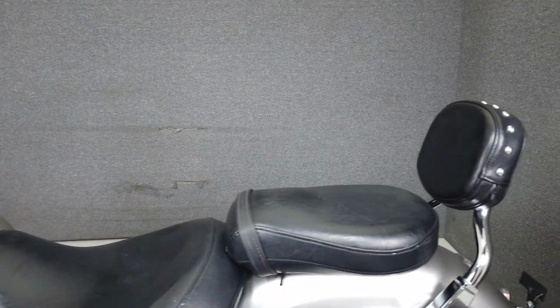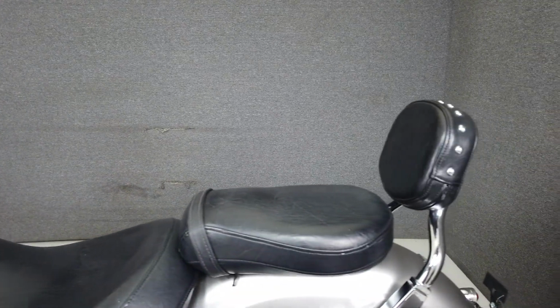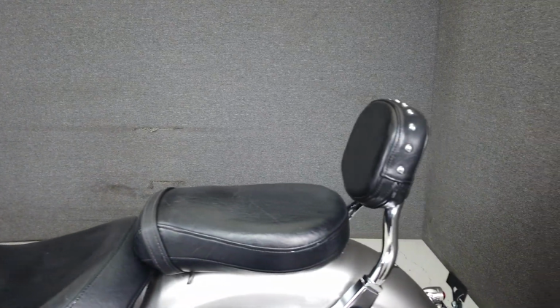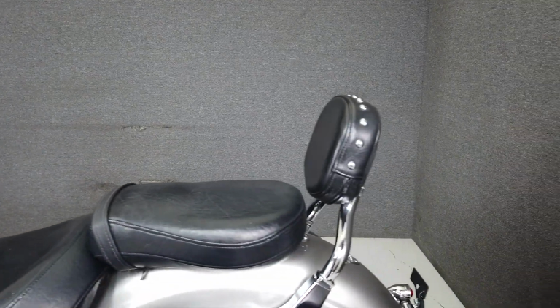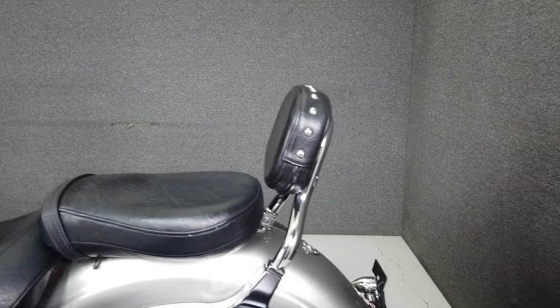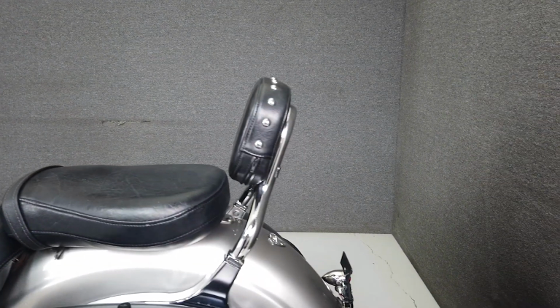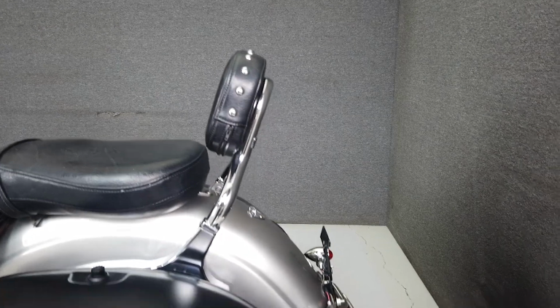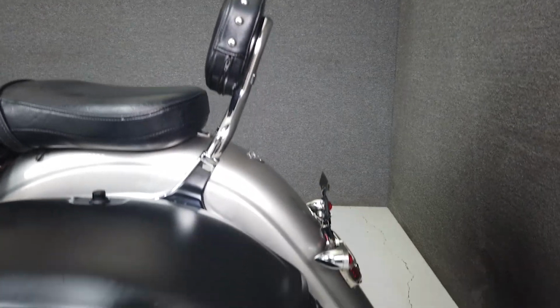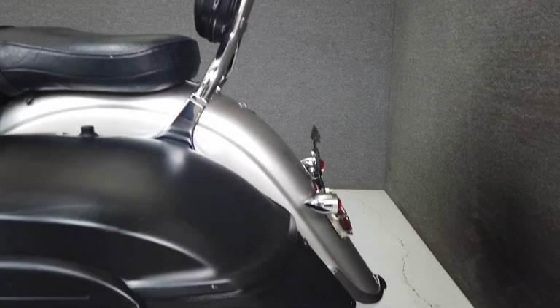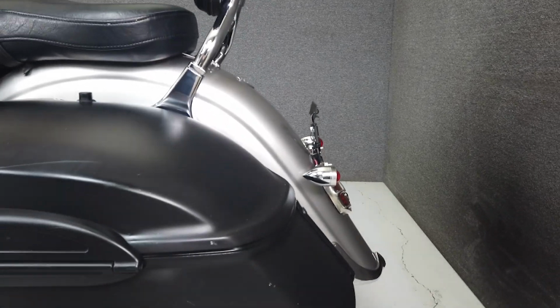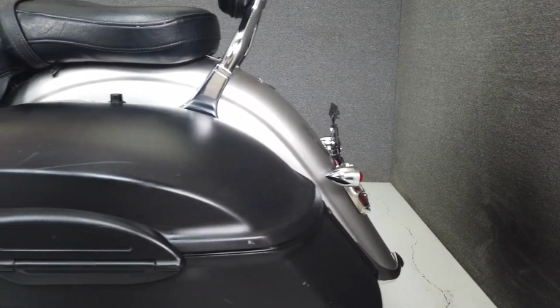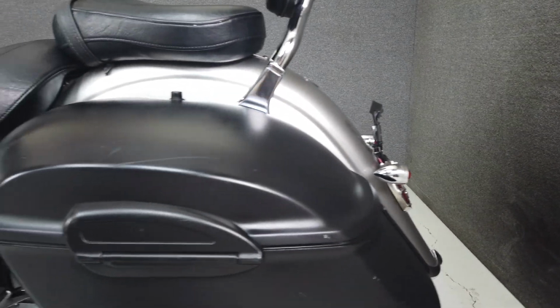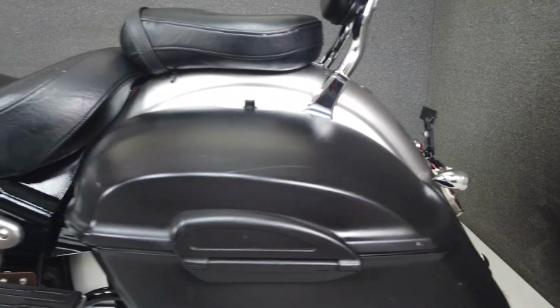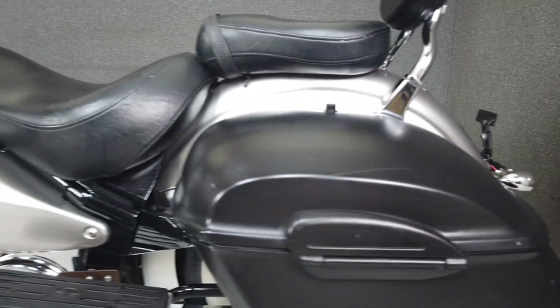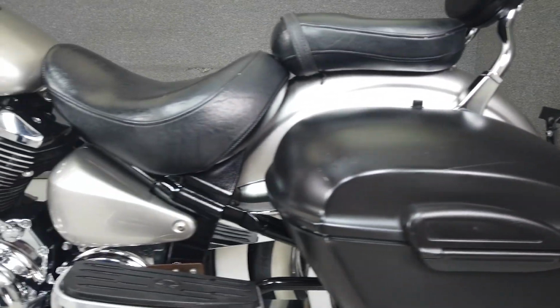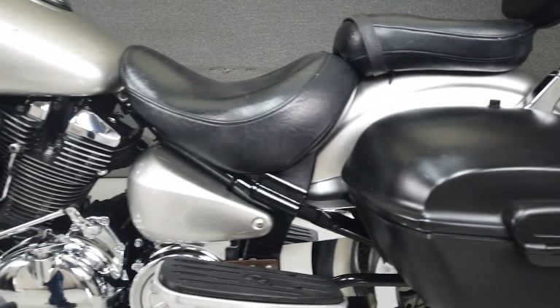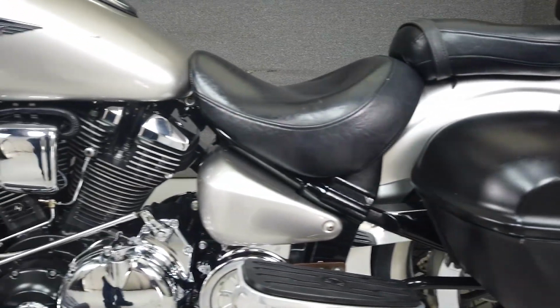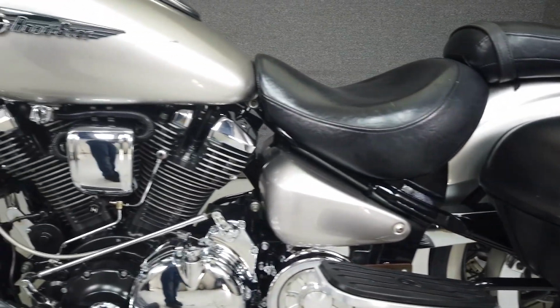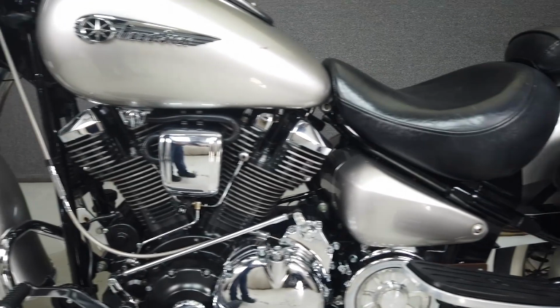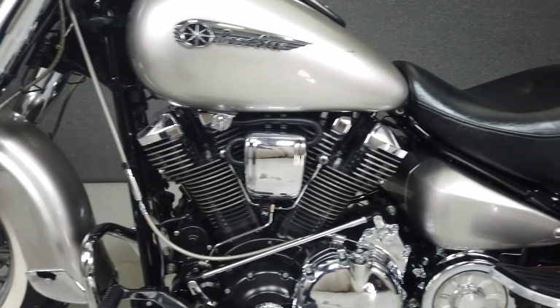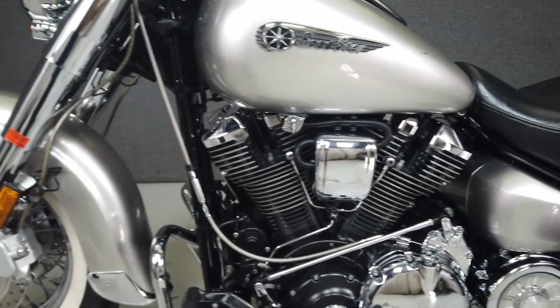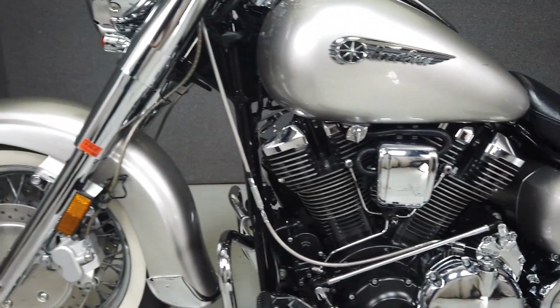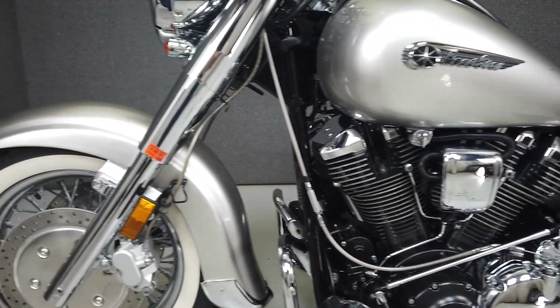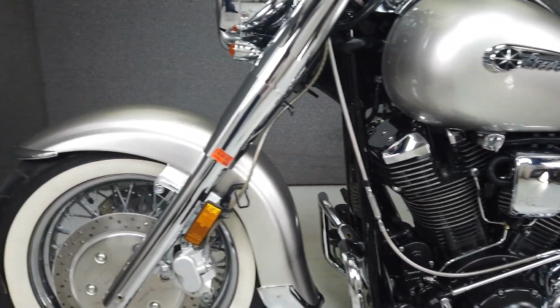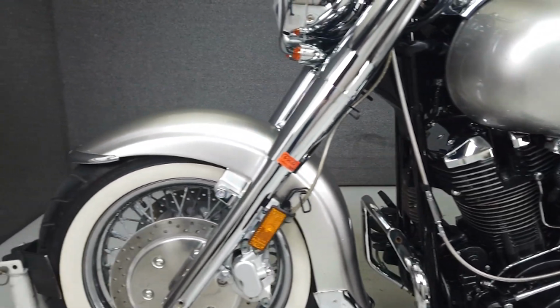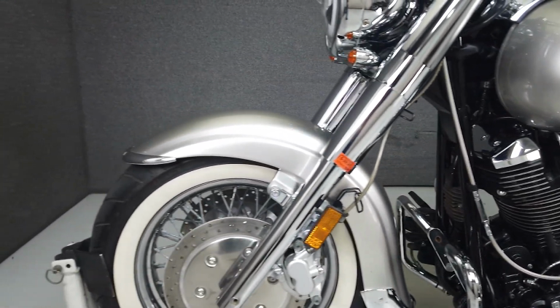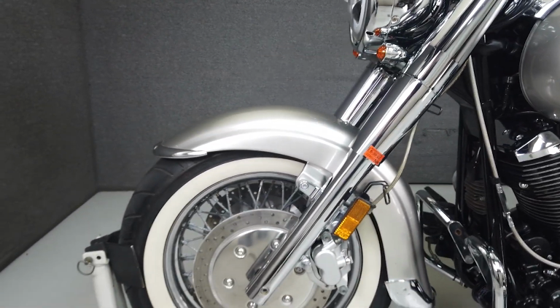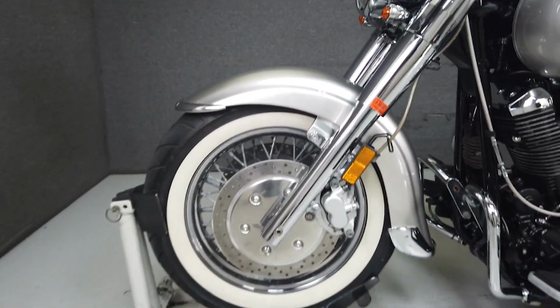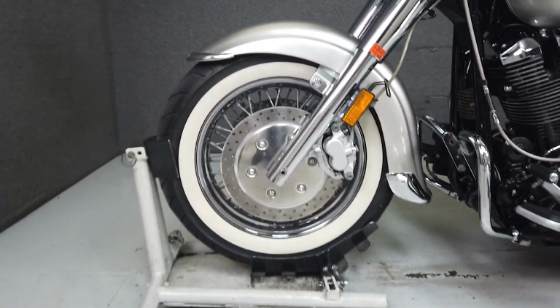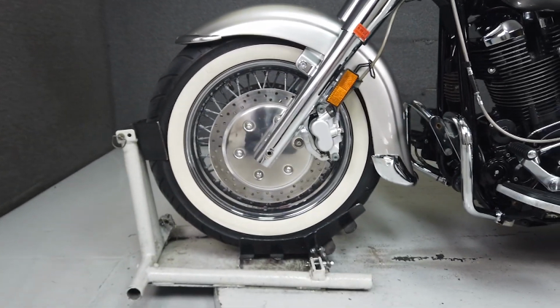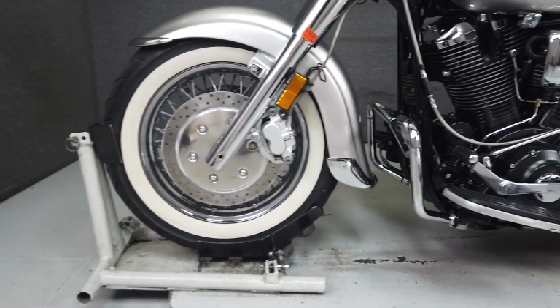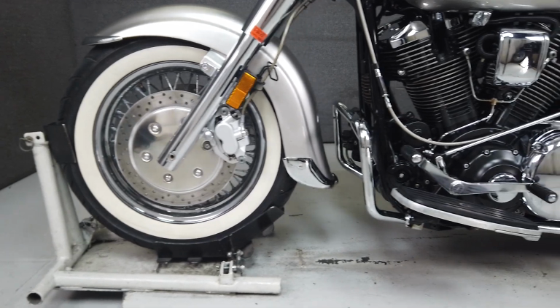This vehicle has received our premium service and detail and comes covered under a 90-day nationwide warranty. We have also purchased the Cyclecheck vehicle history report. You can view this report by clicking the link on the right side of the video.